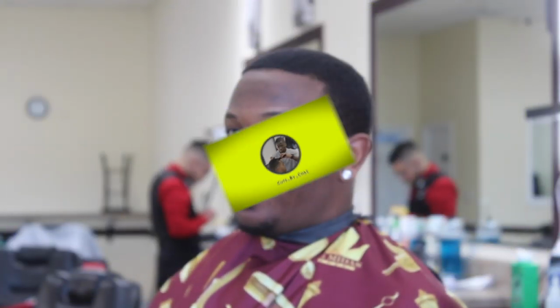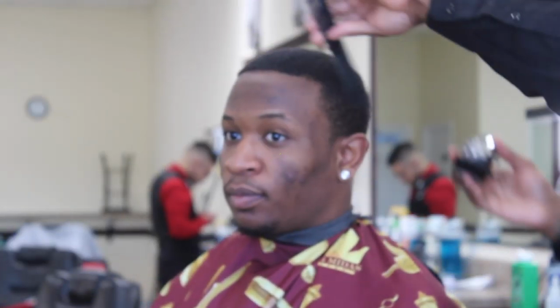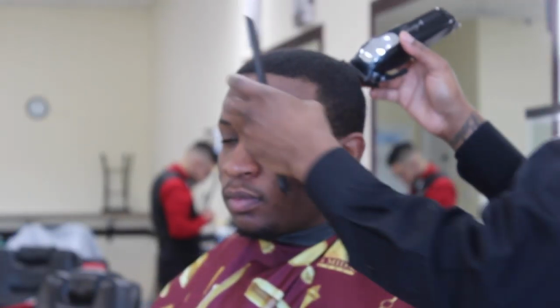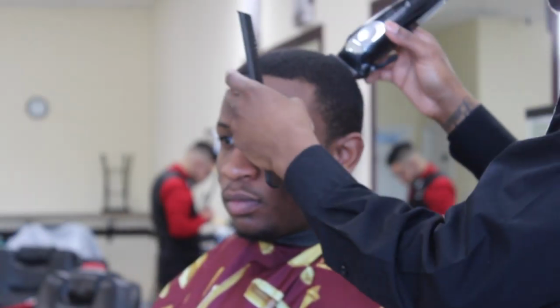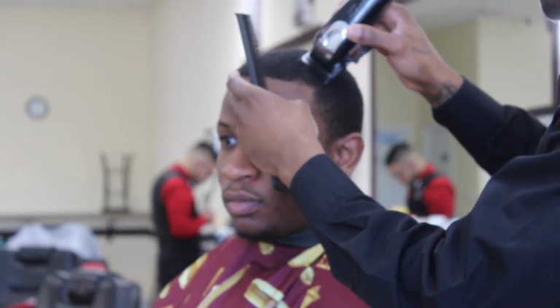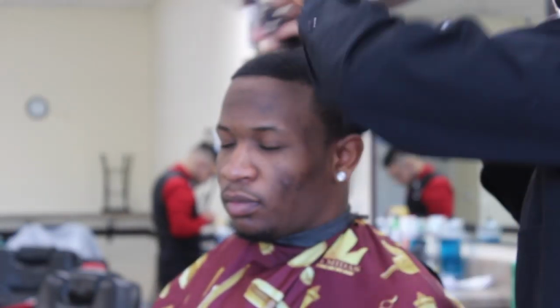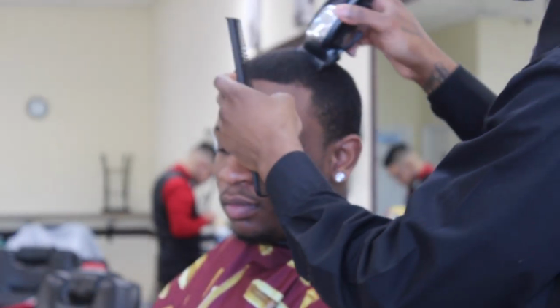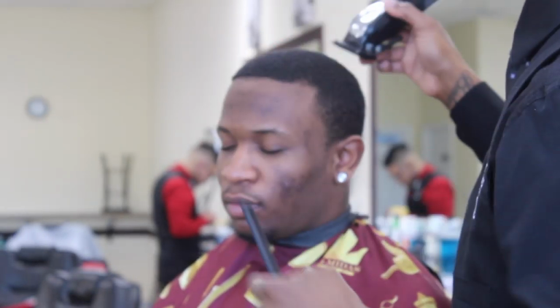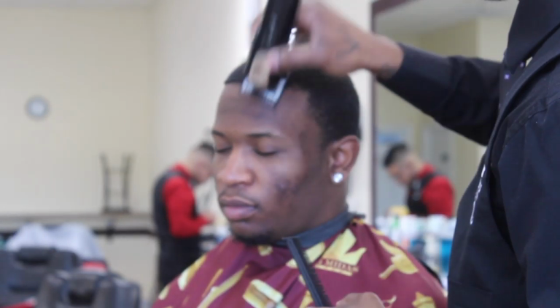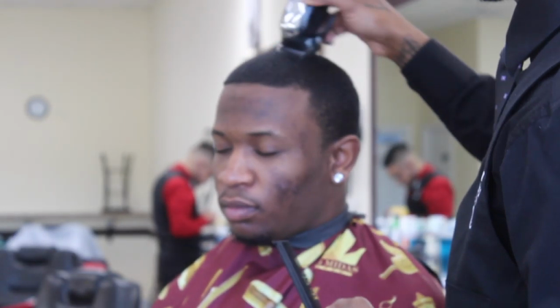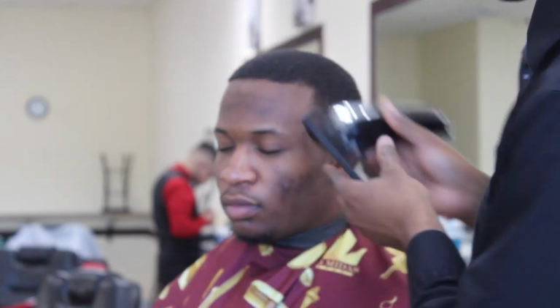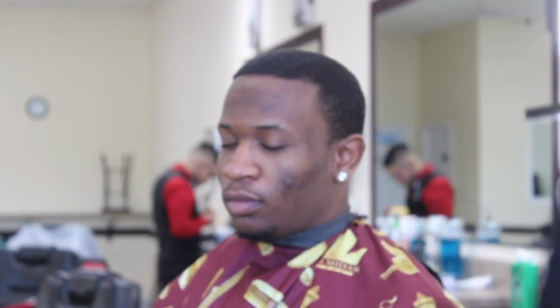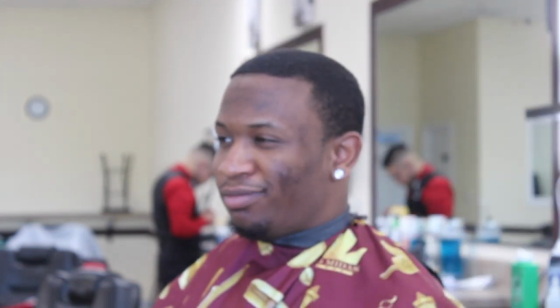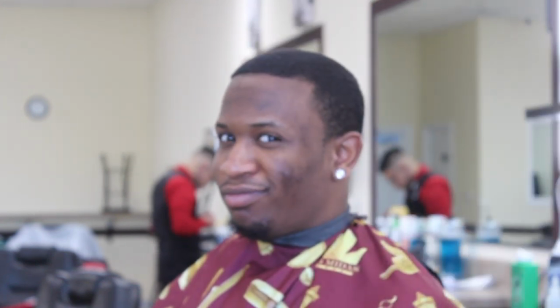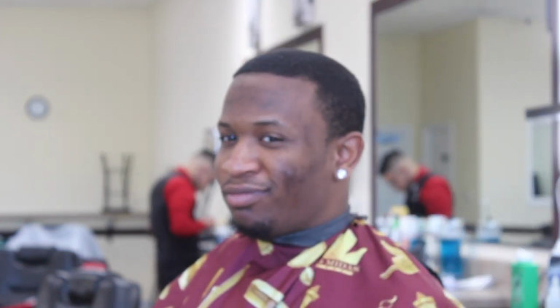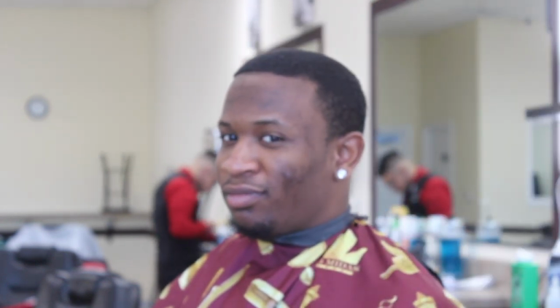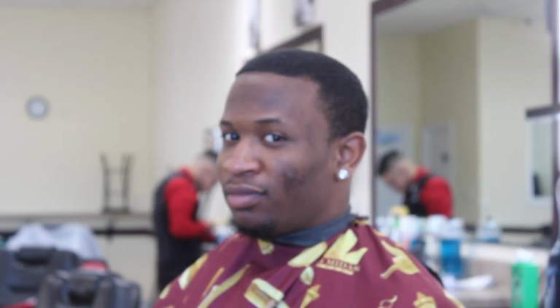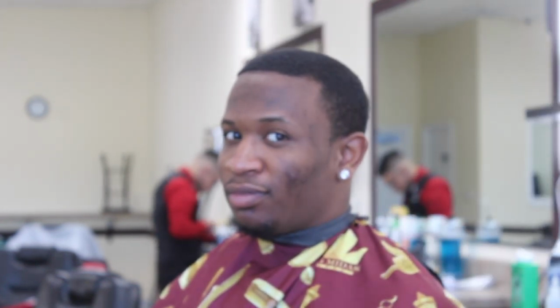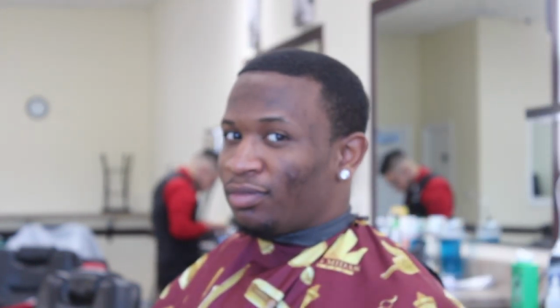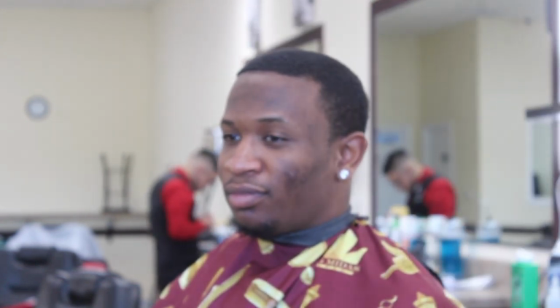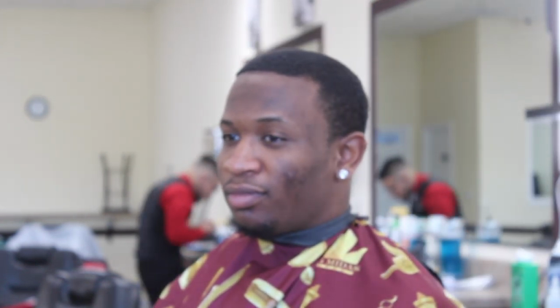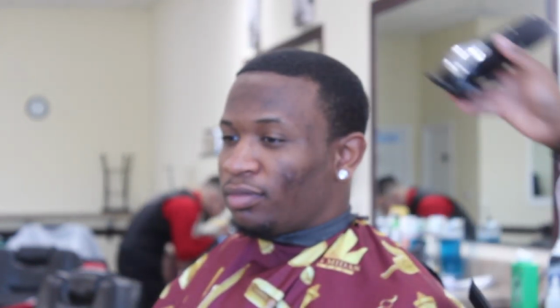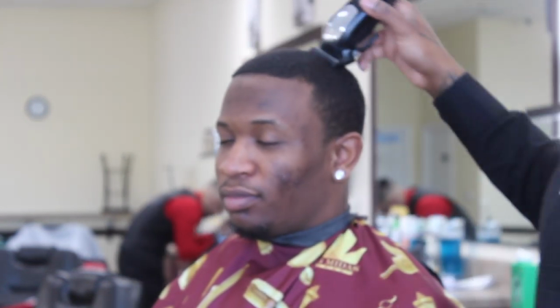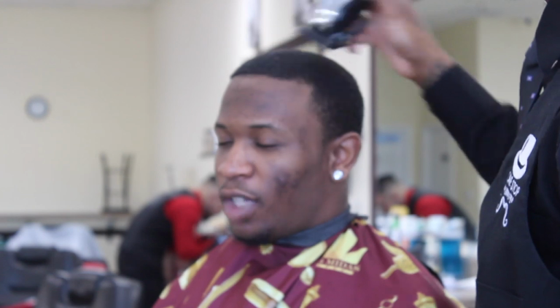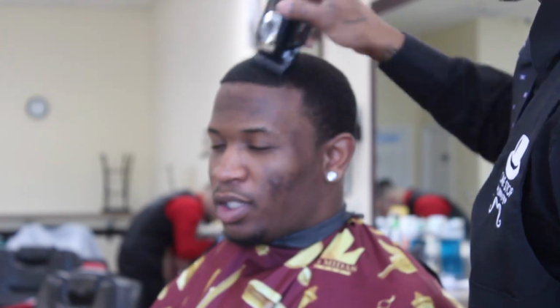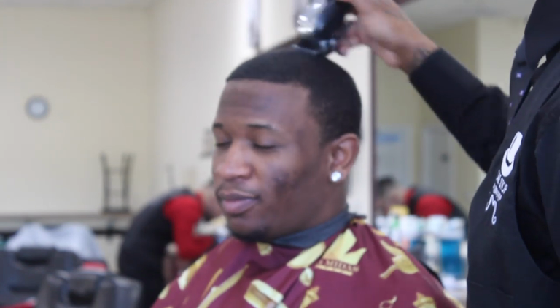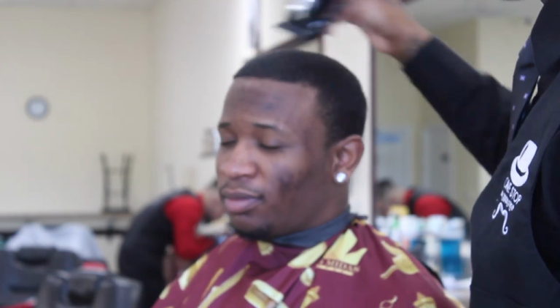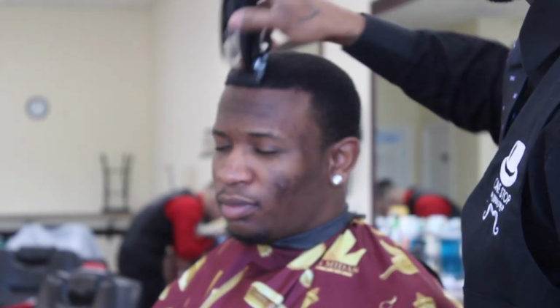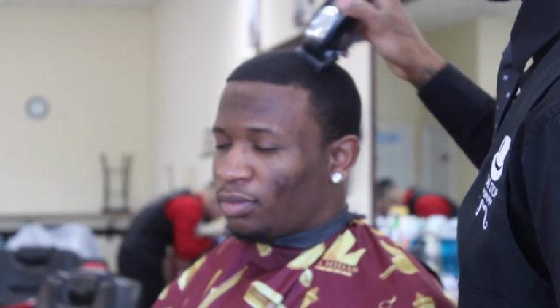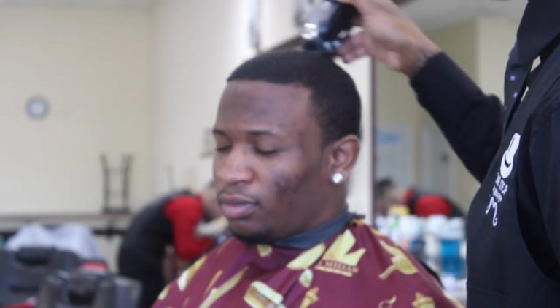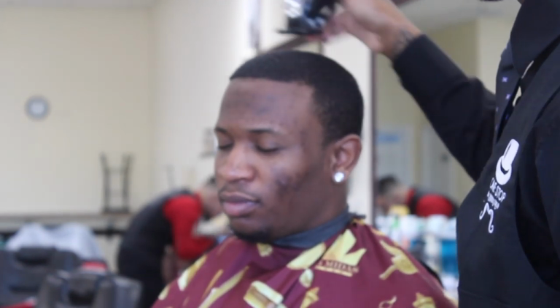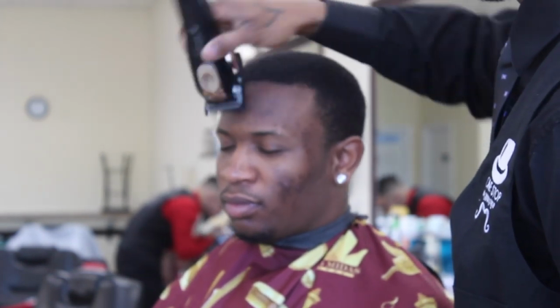Alright, so I'm going to start it off first by knocking the hair down. We're going to do a number one wall guard on top. I'm going to come back again later in the video and smooth it out.